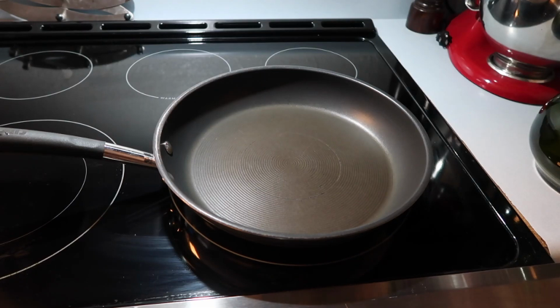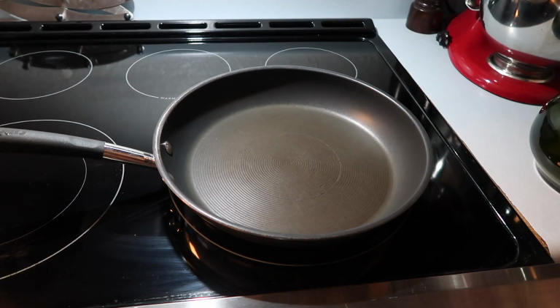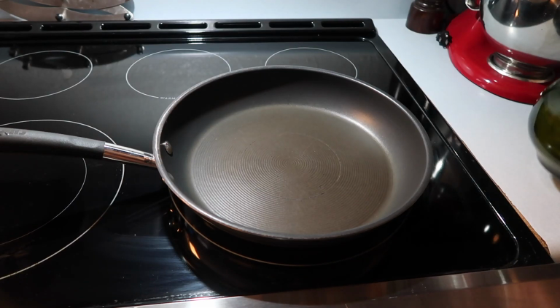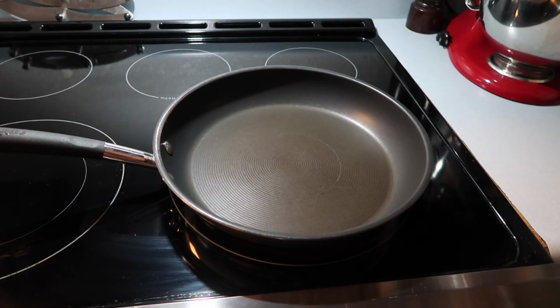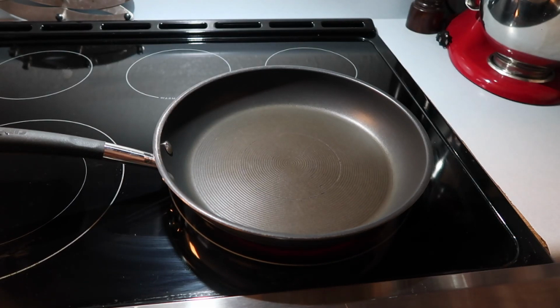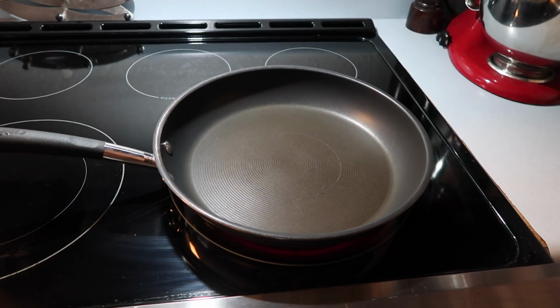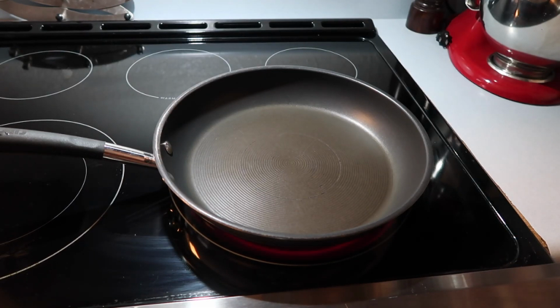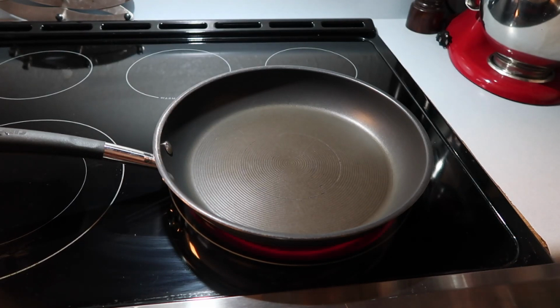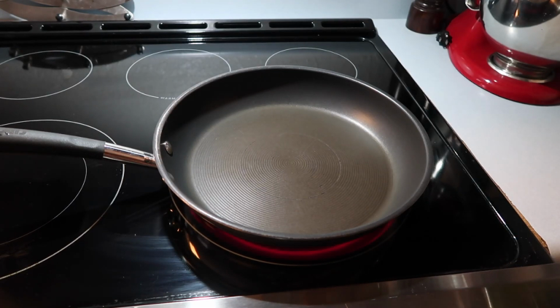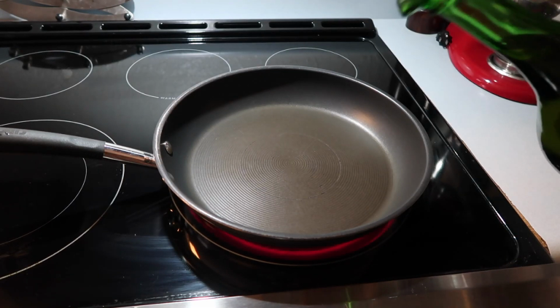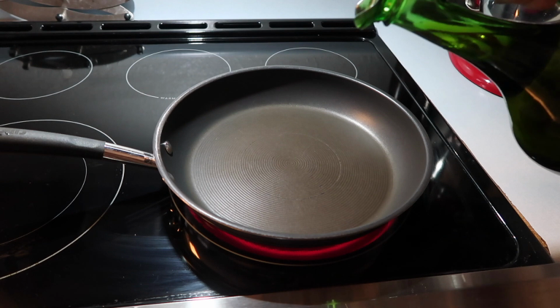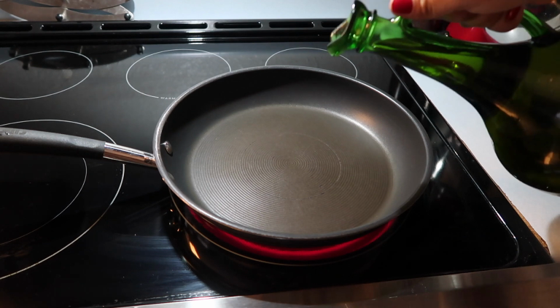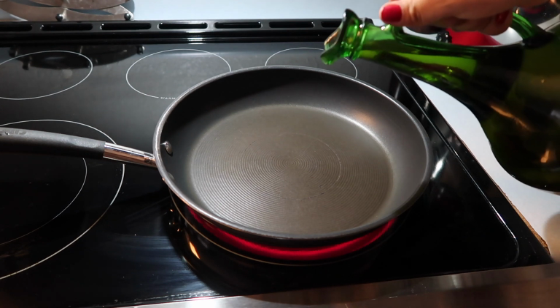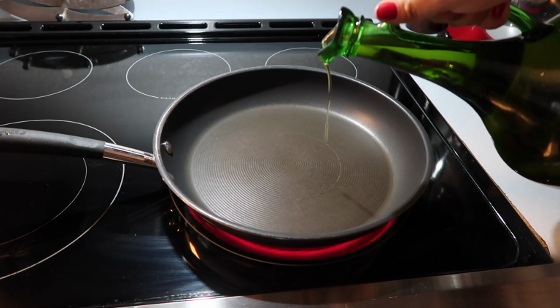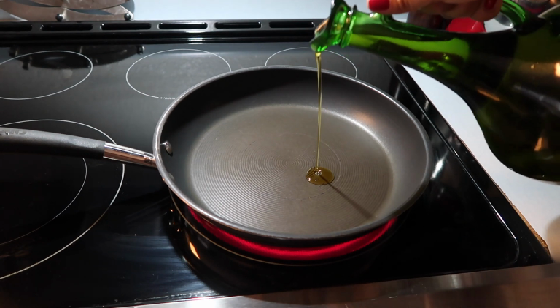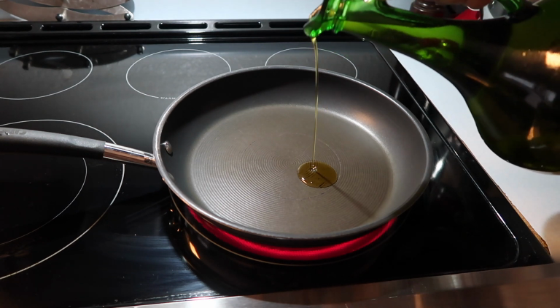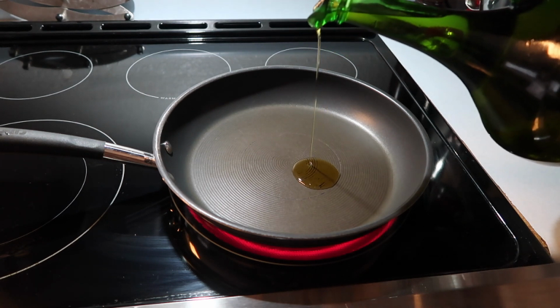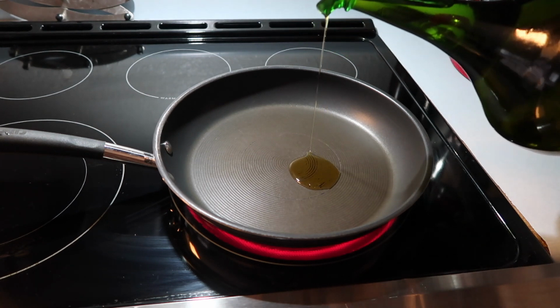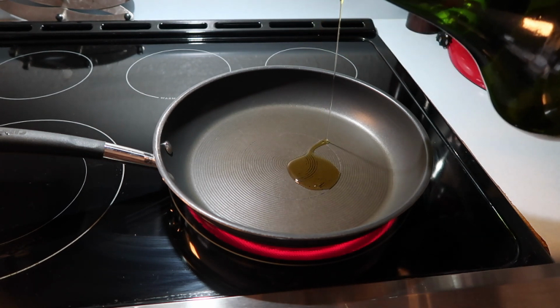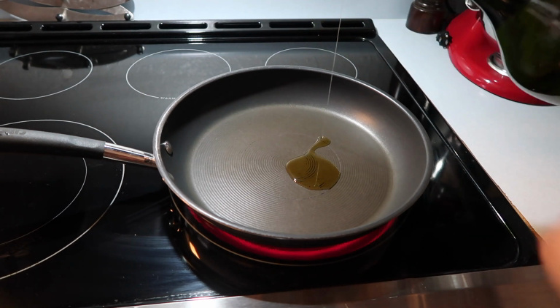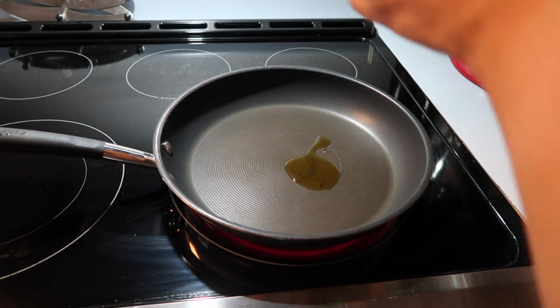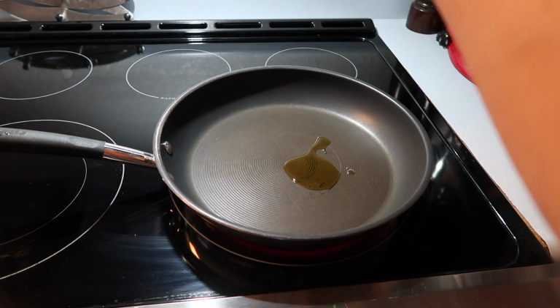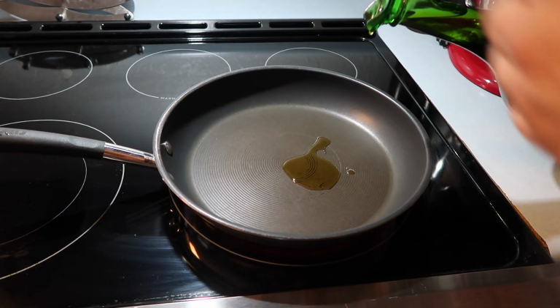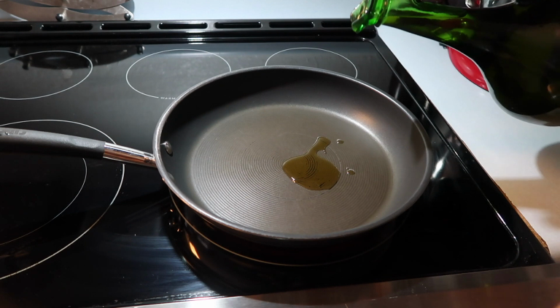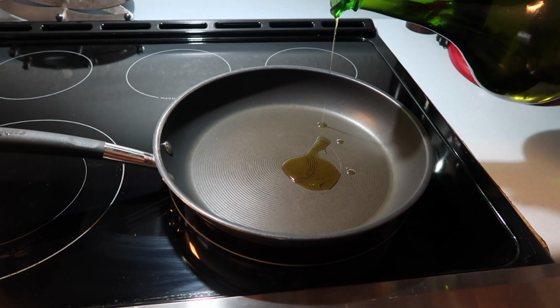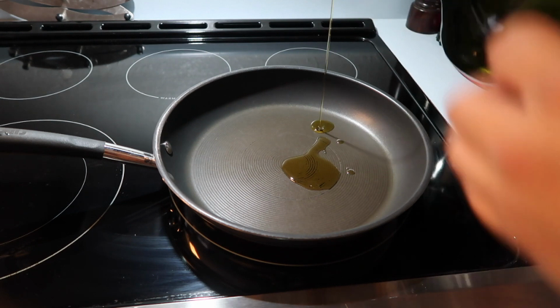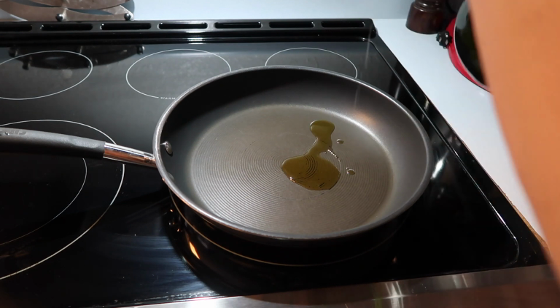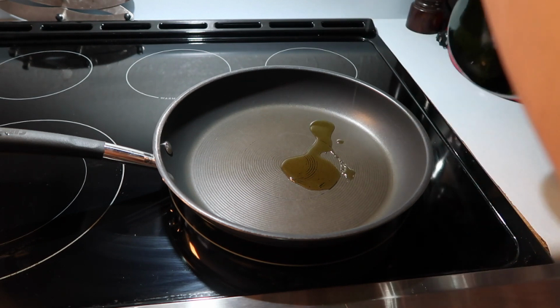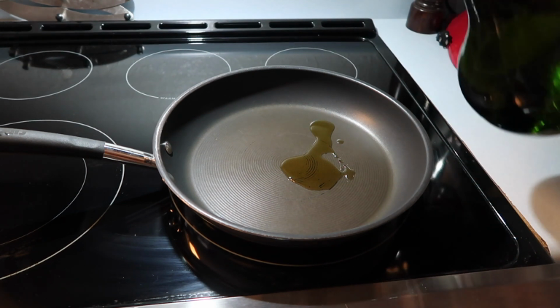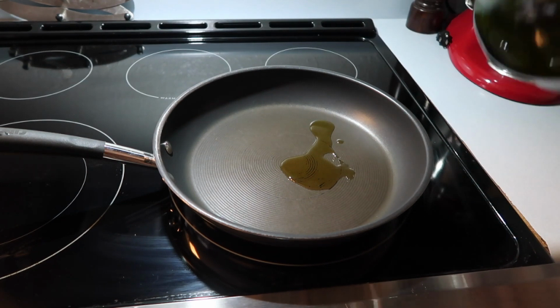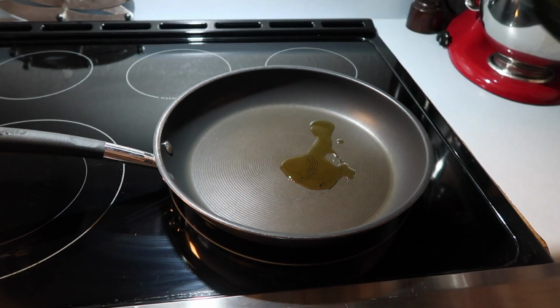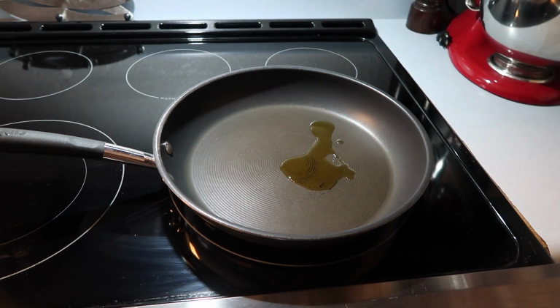First, you'll need to add a tablespoon or two of extra virgin olive oil to a large pan or skillet and set it on medium-high heat. The recipe calls for four to five pork chops.